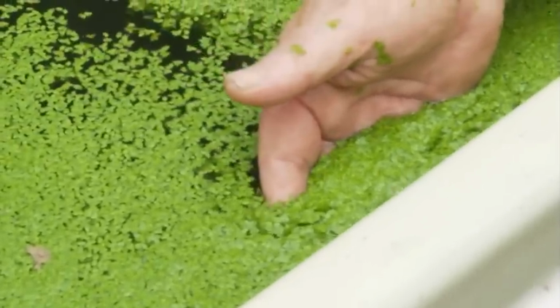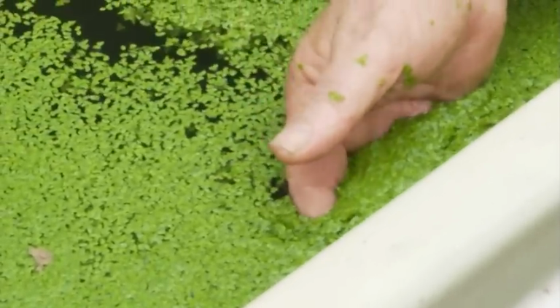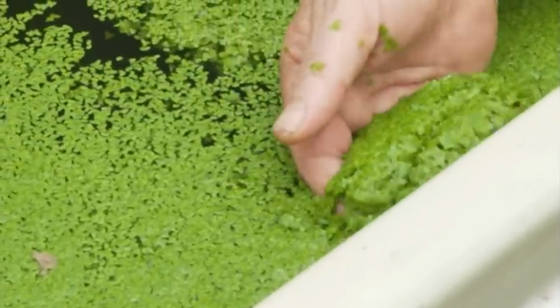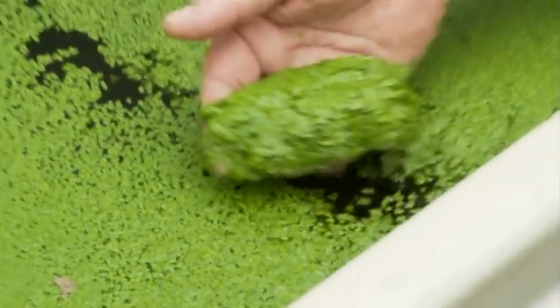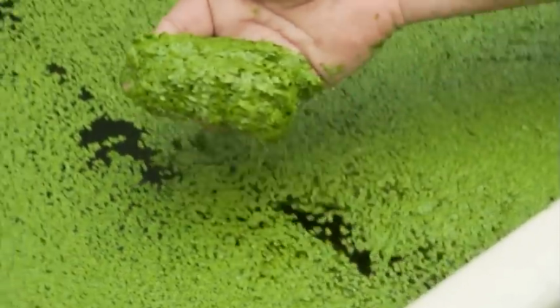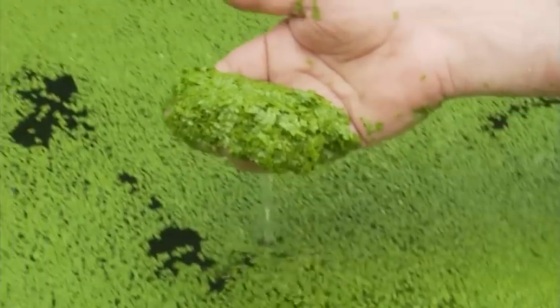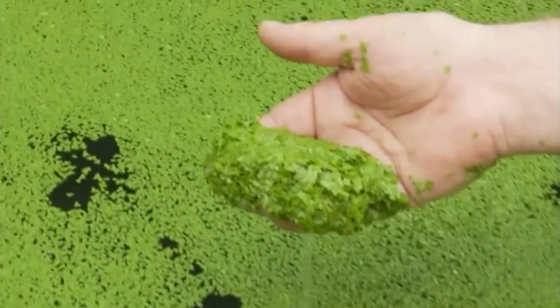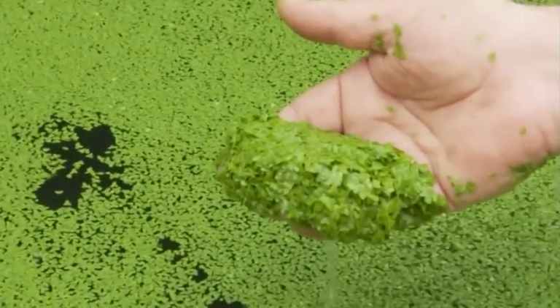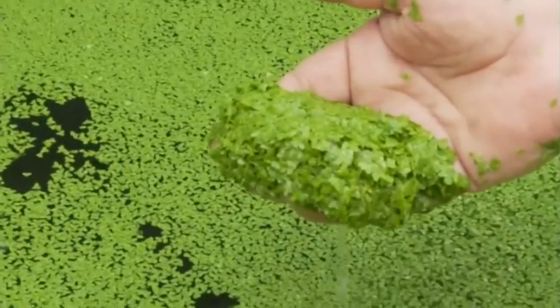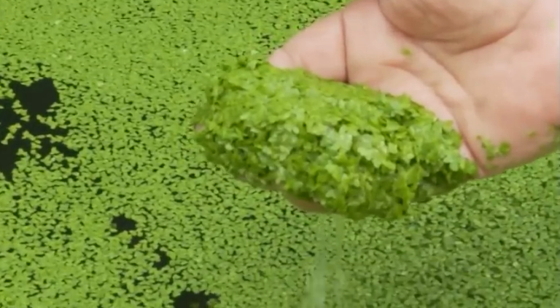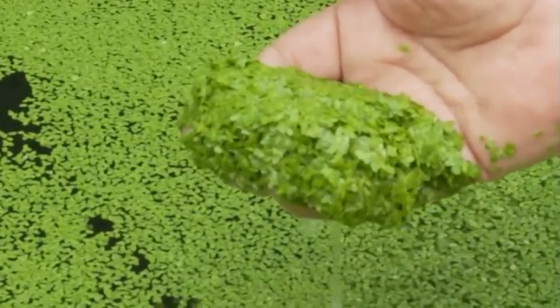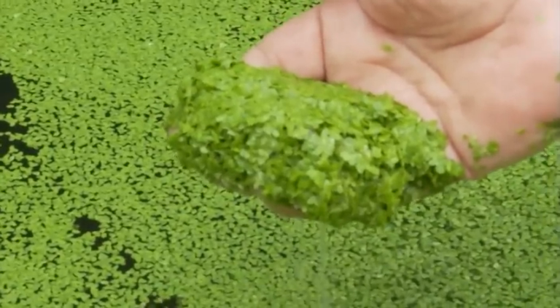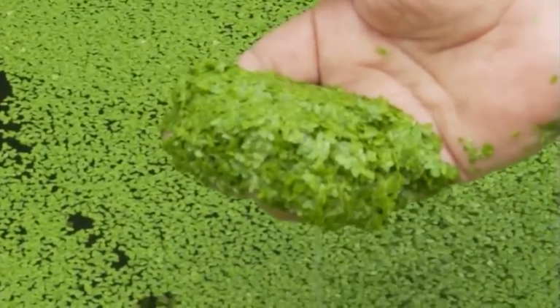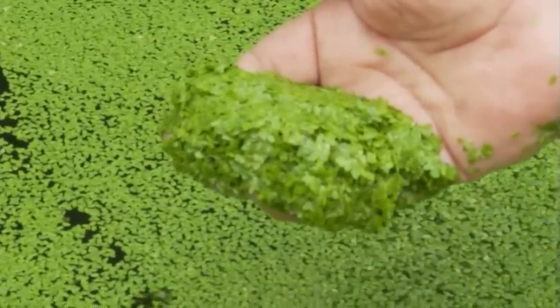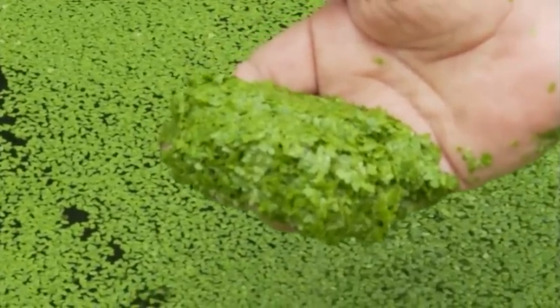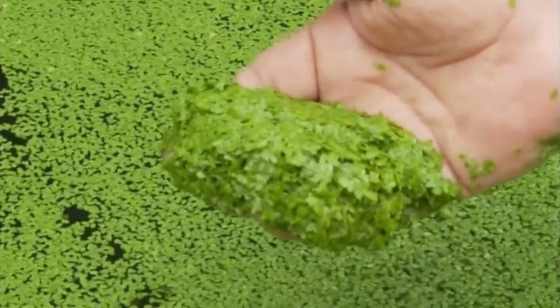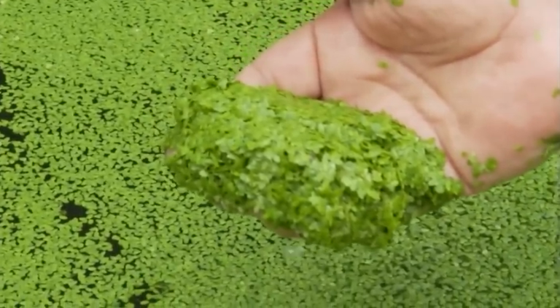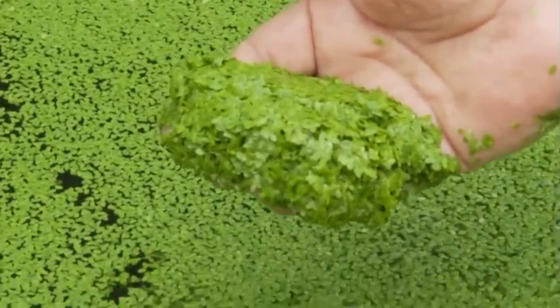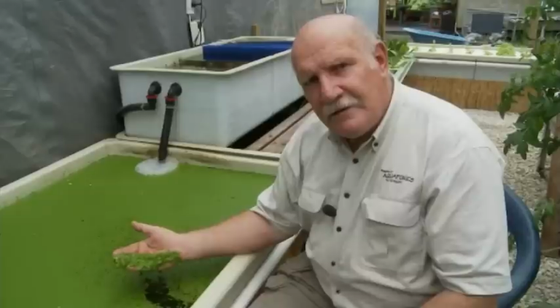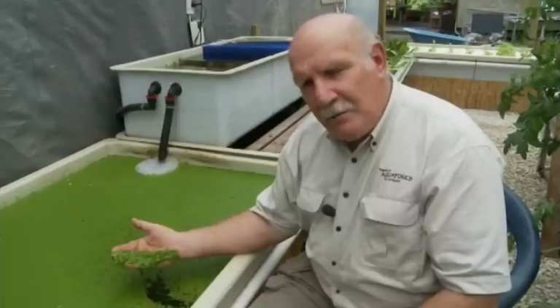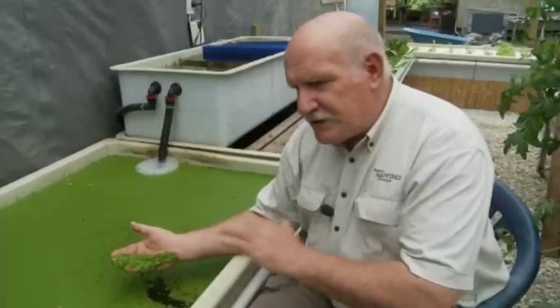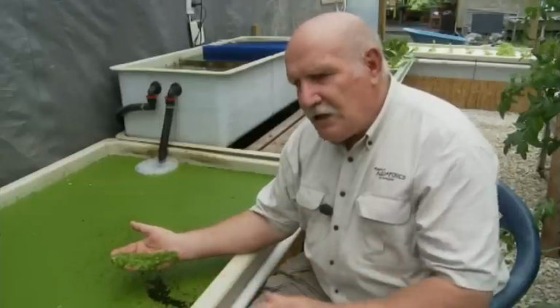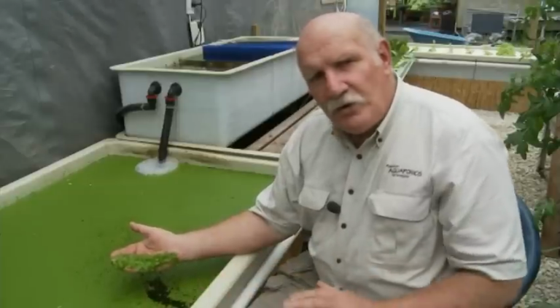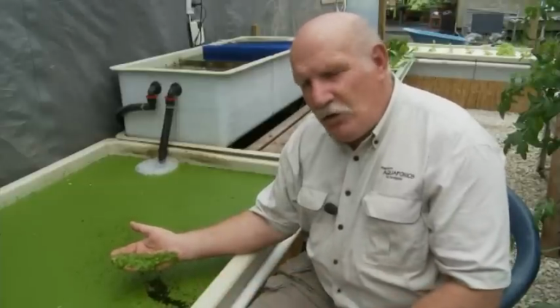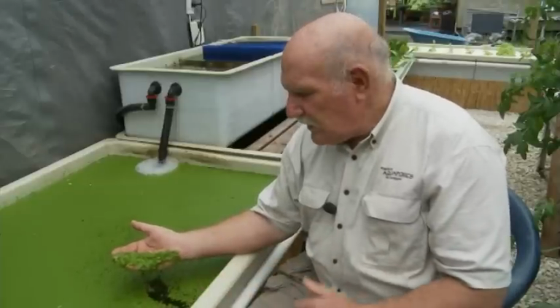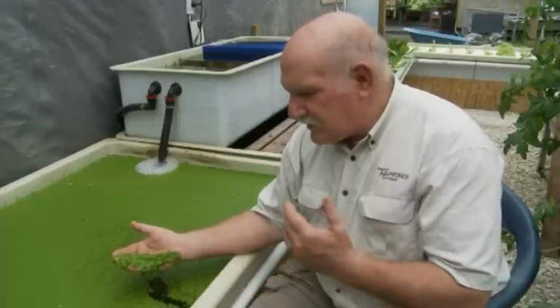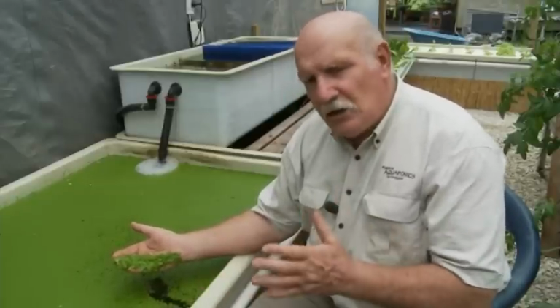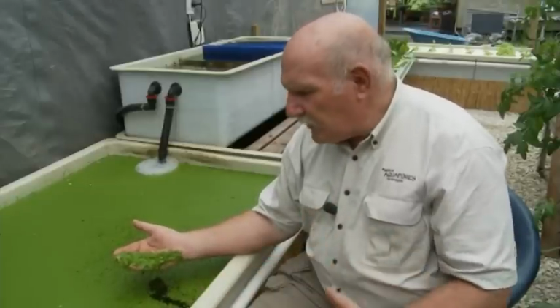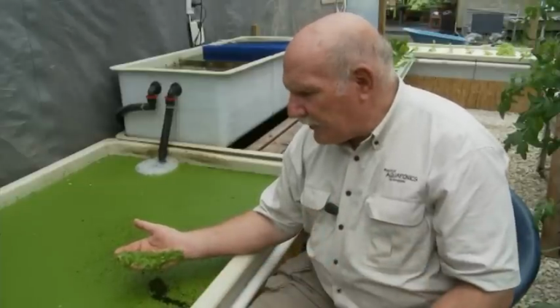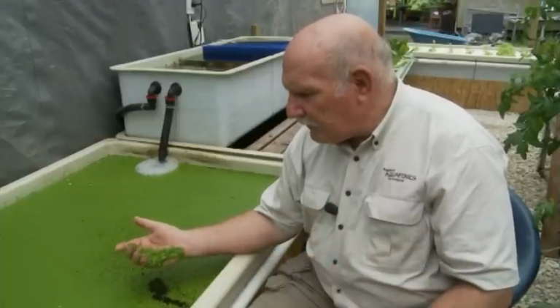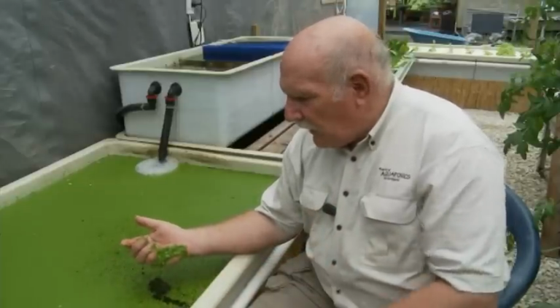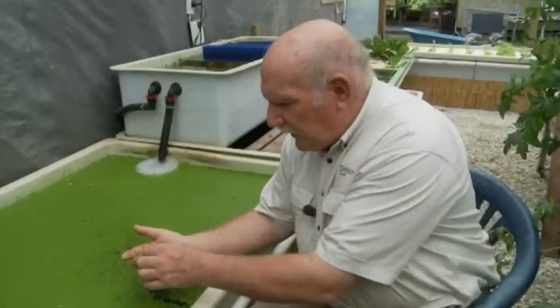Look at that — huge volumes of it. It actually doubles its volume every two or three days, and in an aquaponics system like this we've got lots of nutrients coming through the system, the water is slow moving, it's absolutely ideal for growing duckweed. Have a look at that.